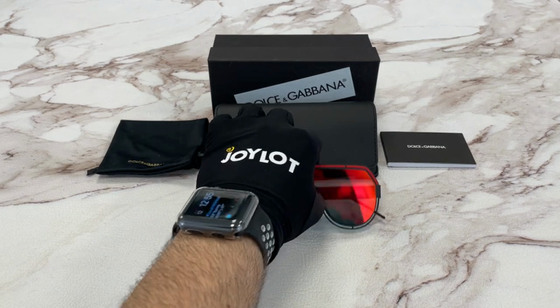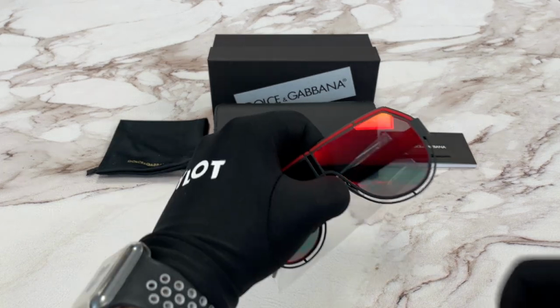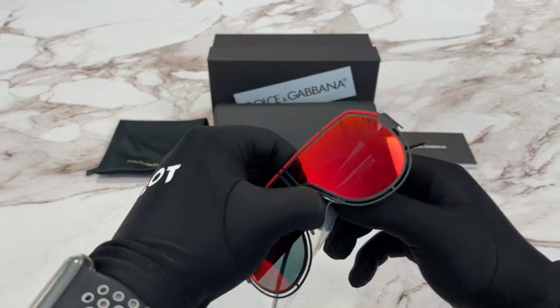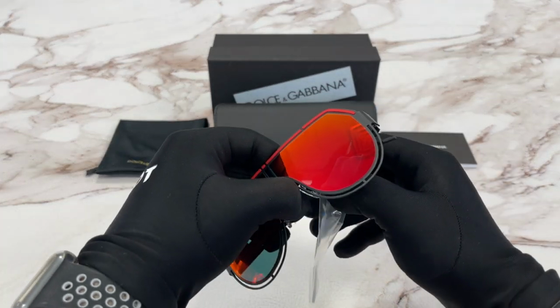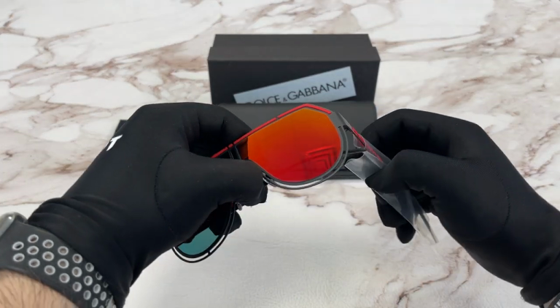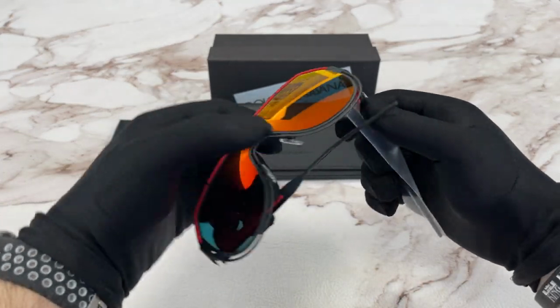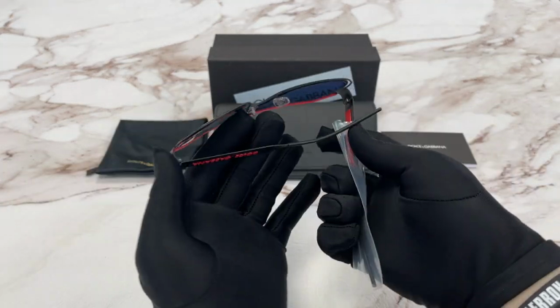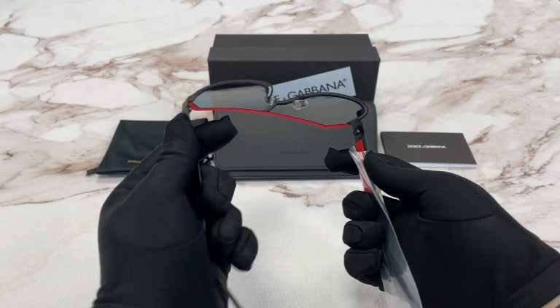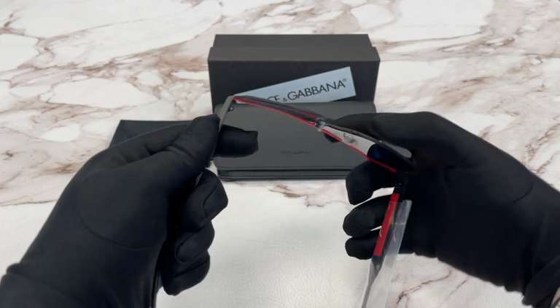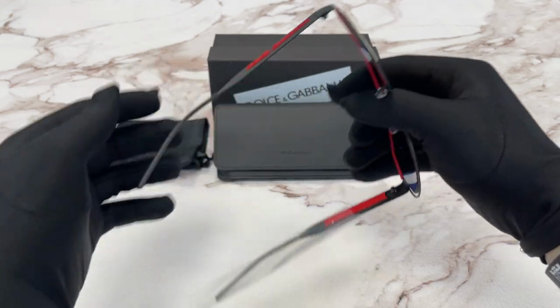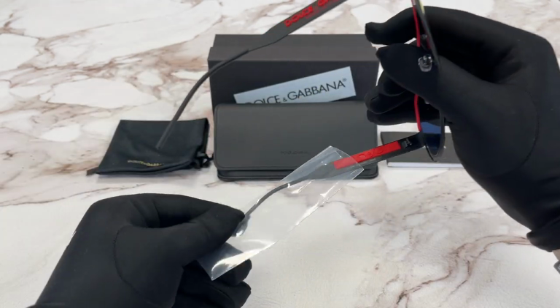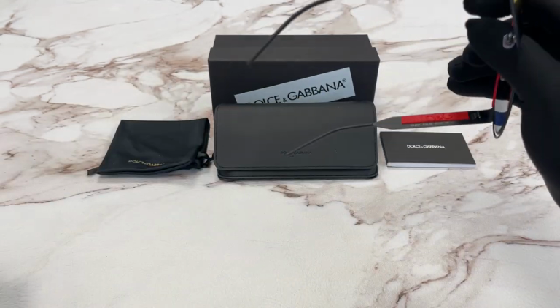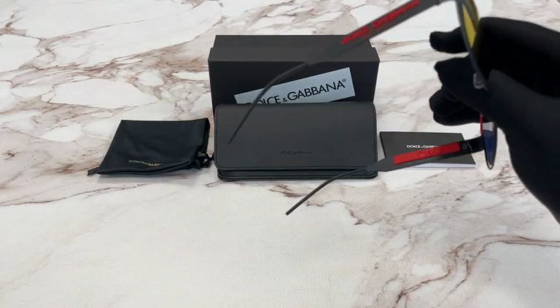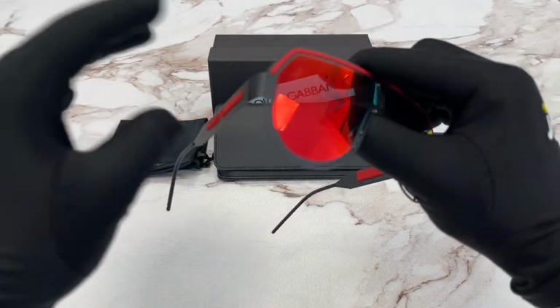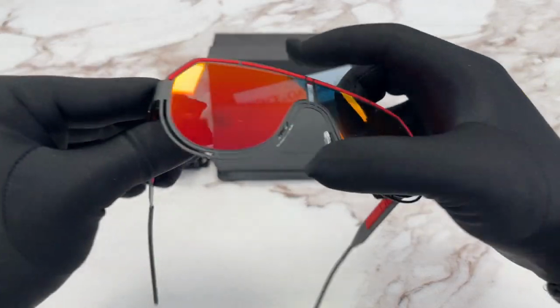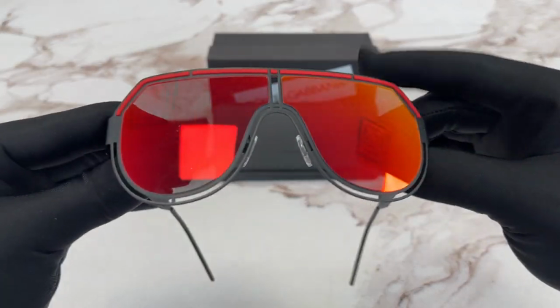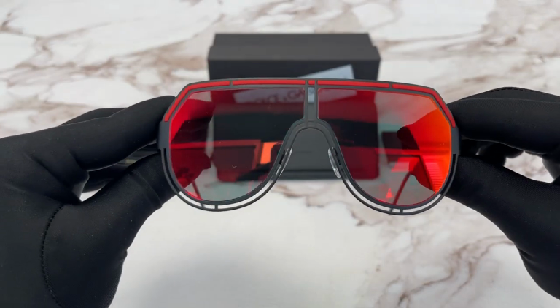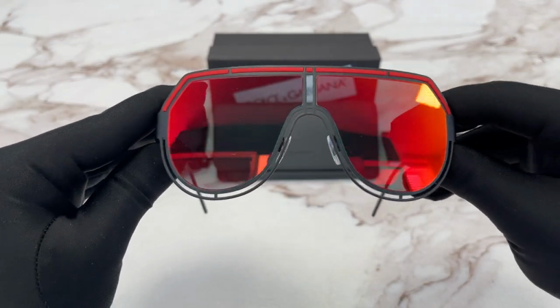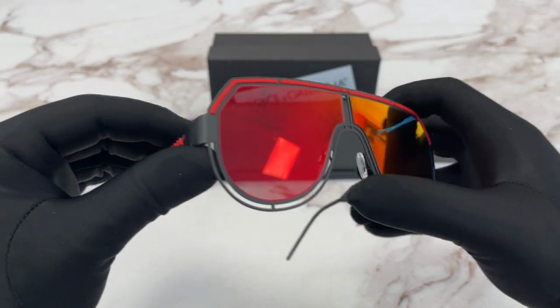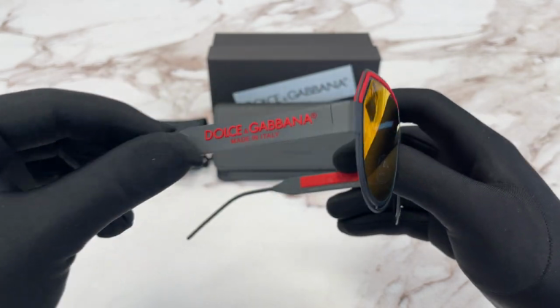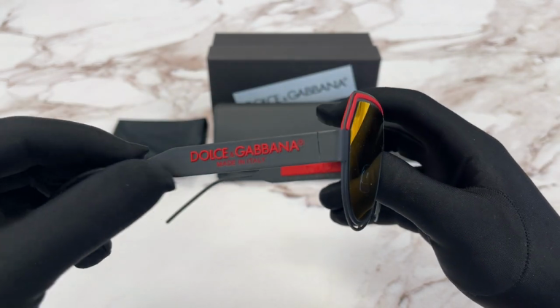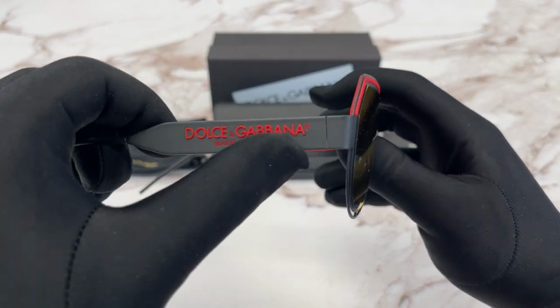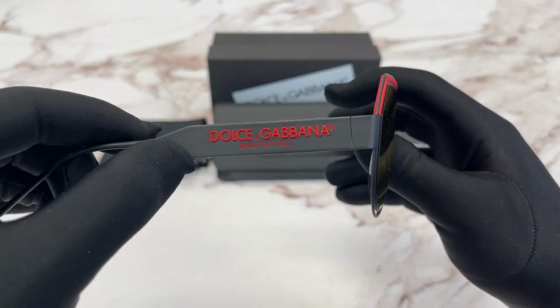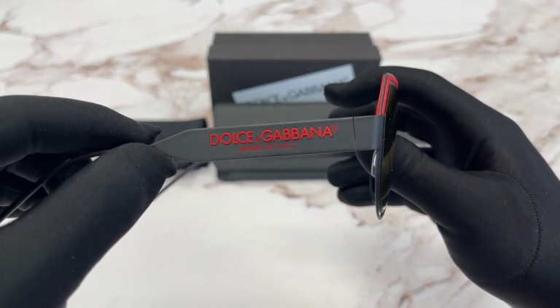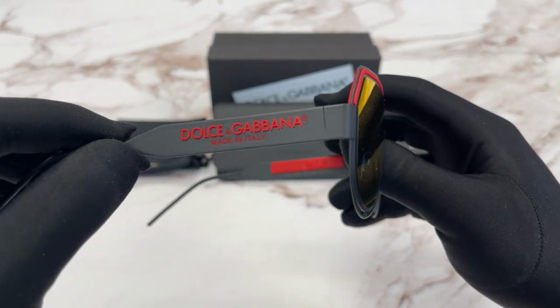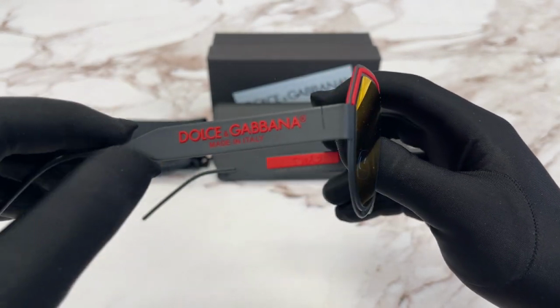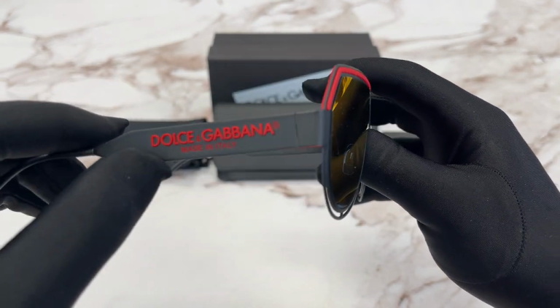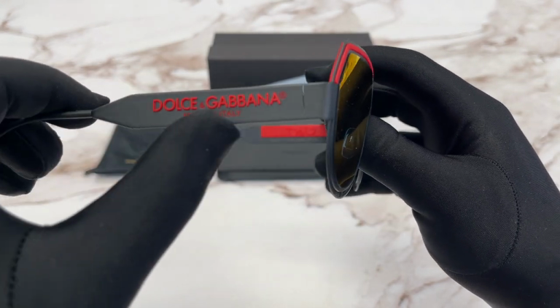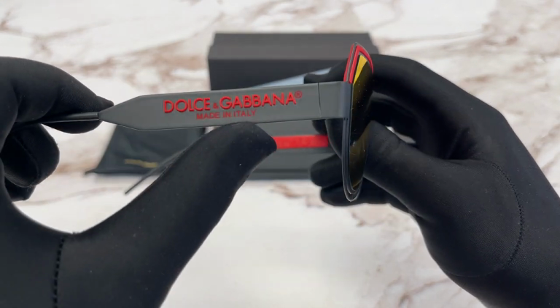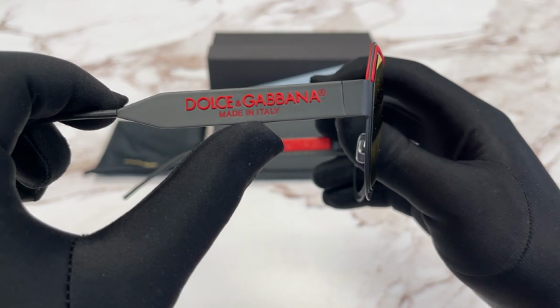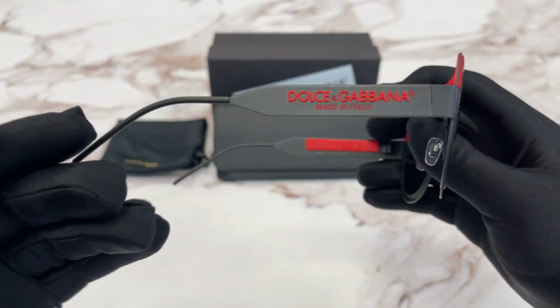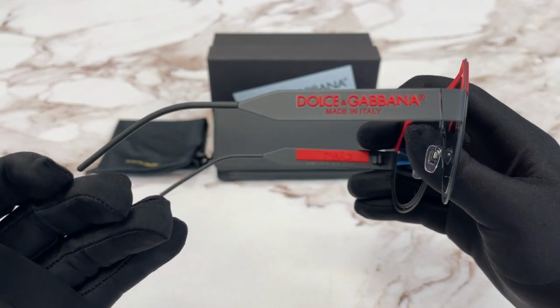It's a matte black red color frame. On the temples here we have a red Dolce & Gabbana logo, made in Italy, also in red.